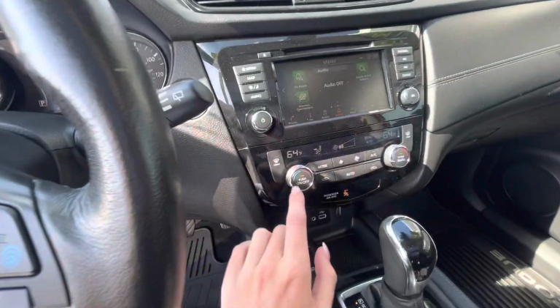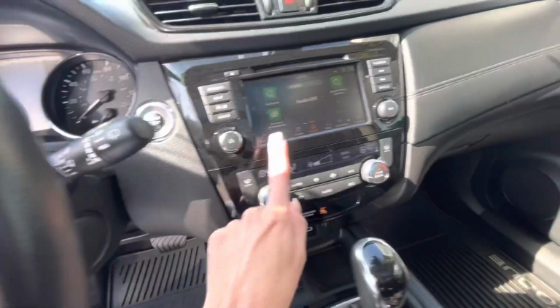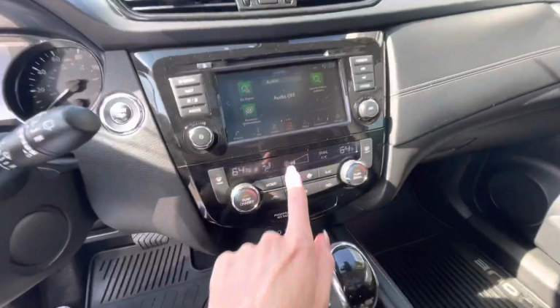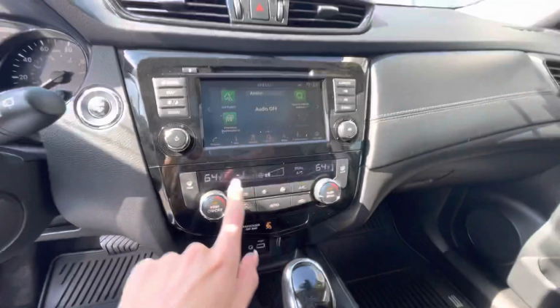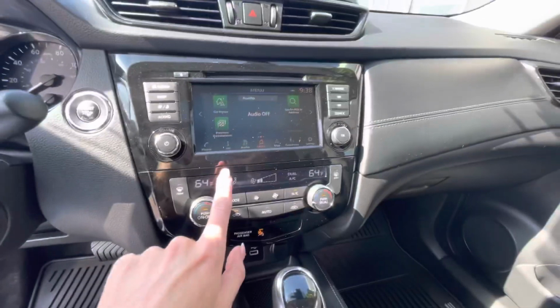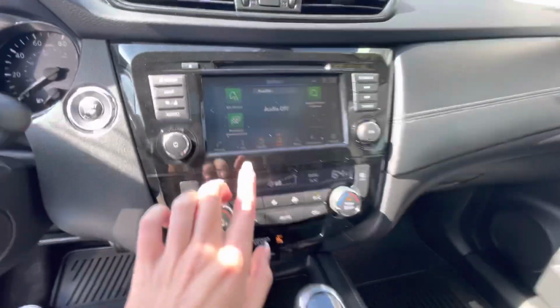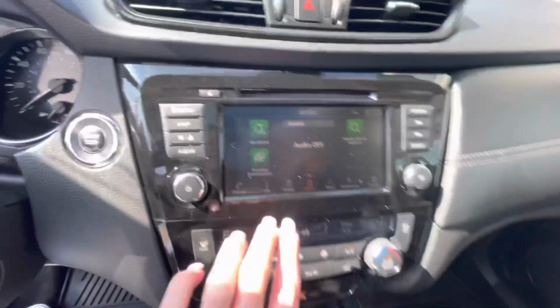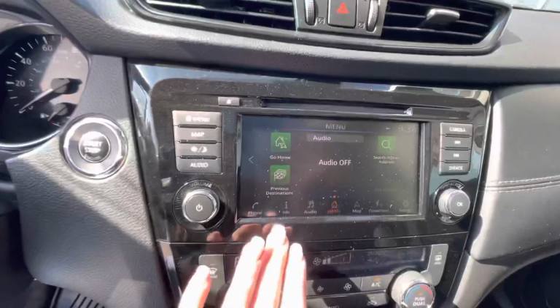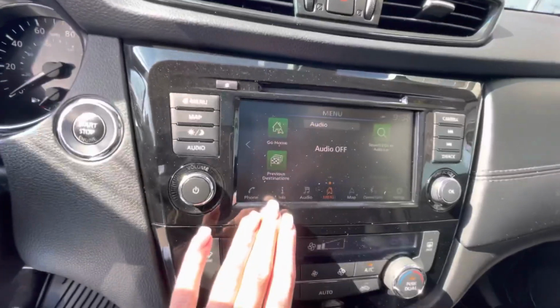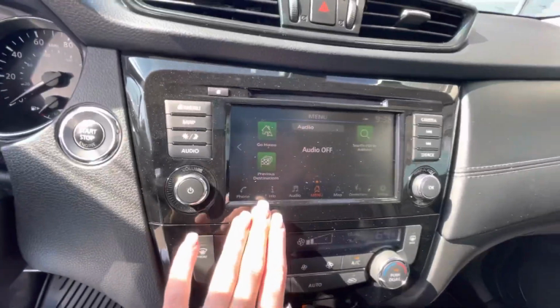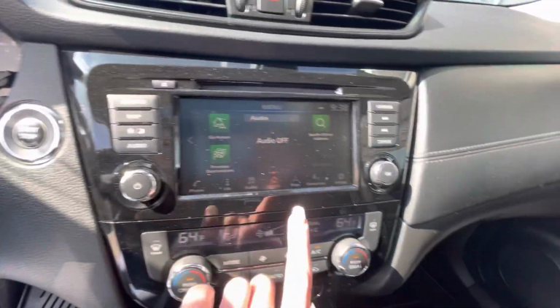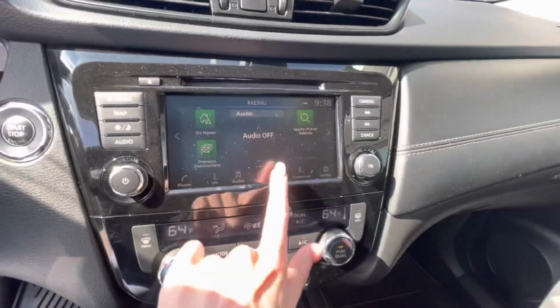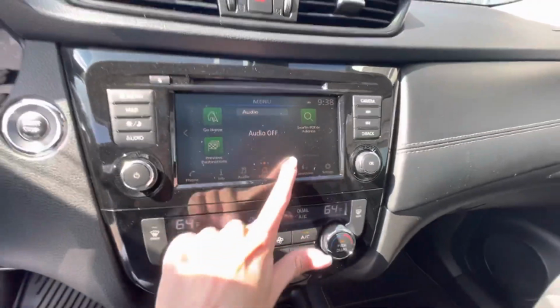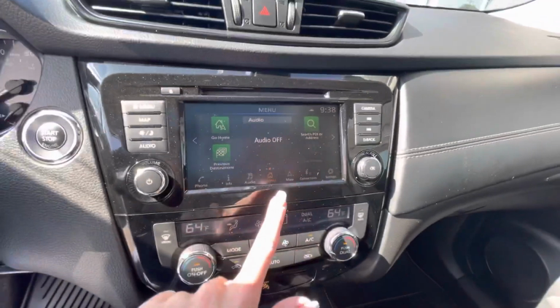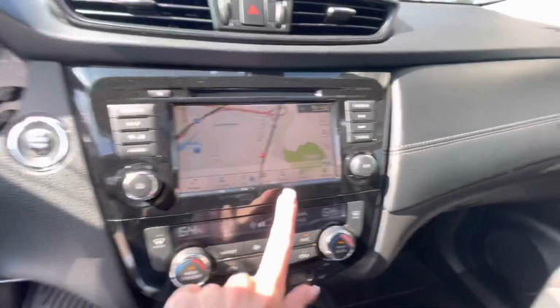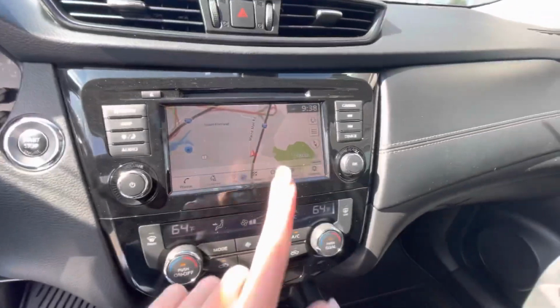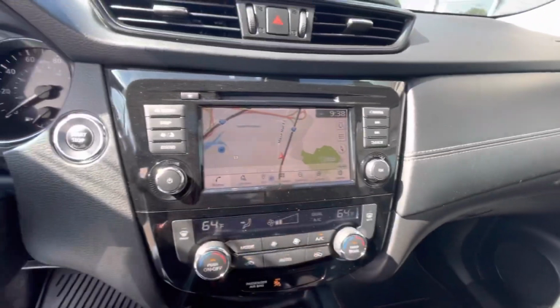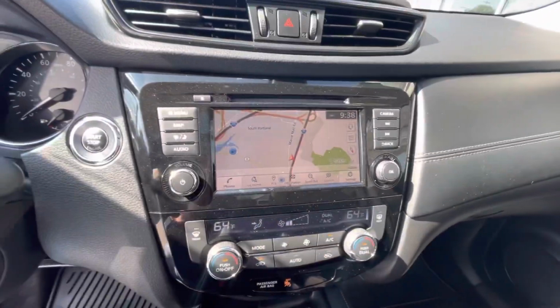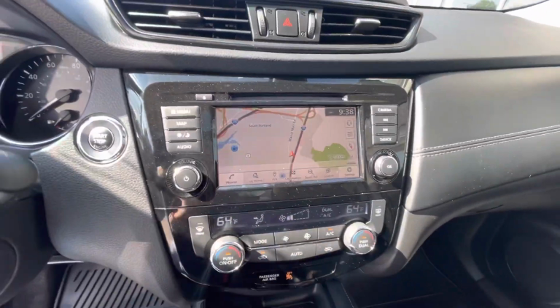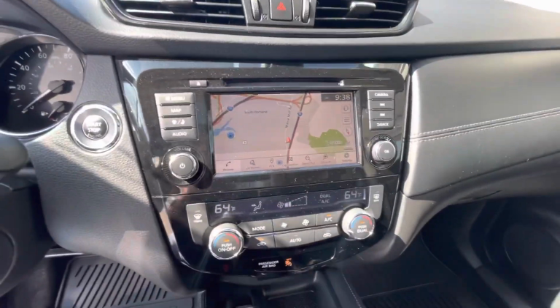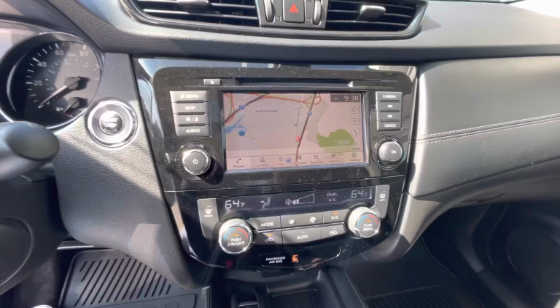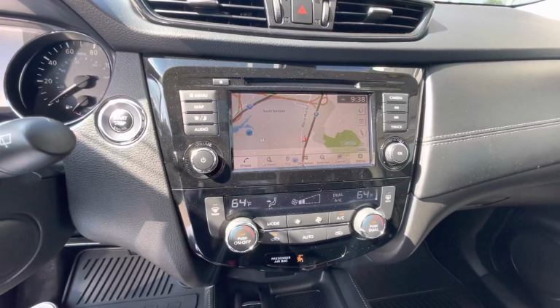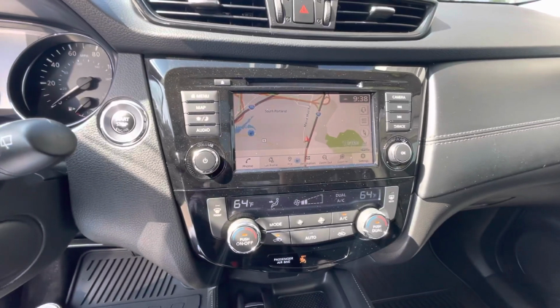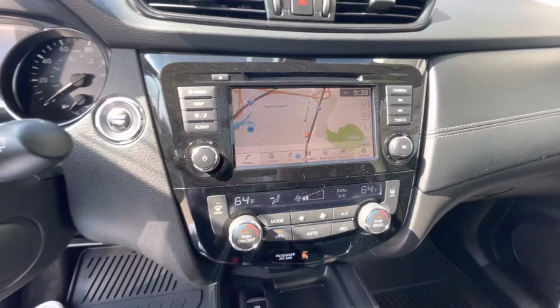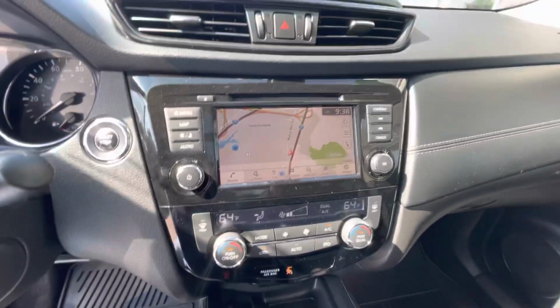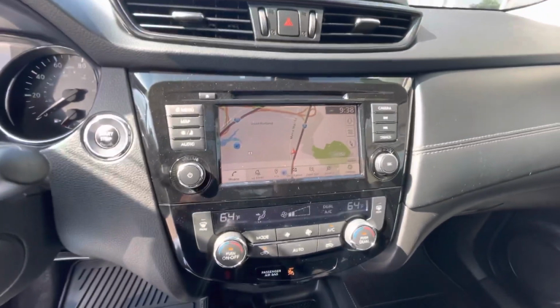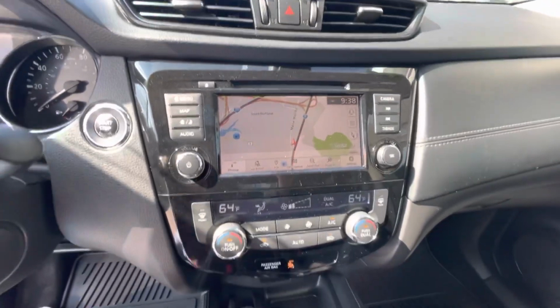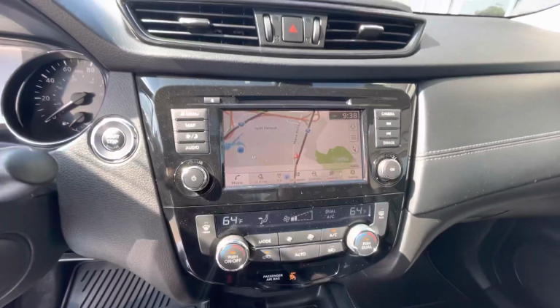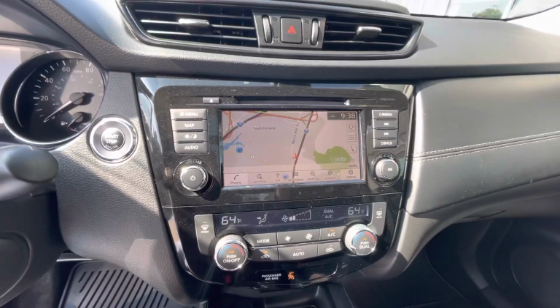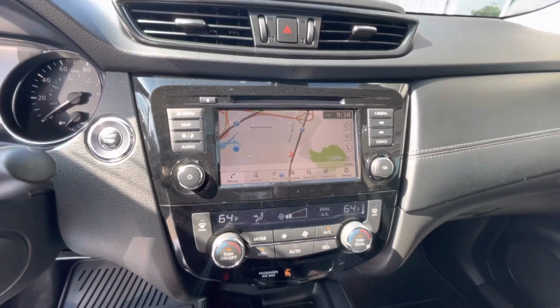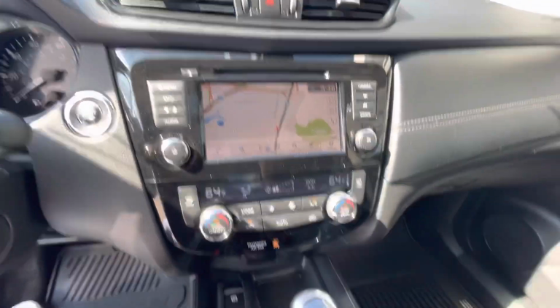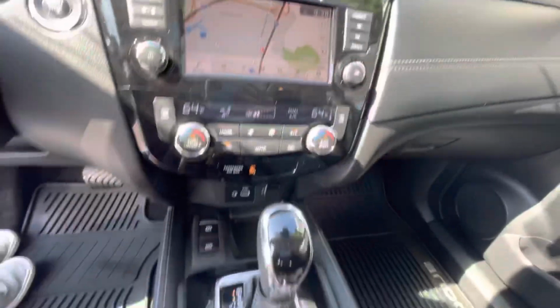There's a full touchscreen radio system with onboard navigation. I also believe this model has onboard Apple CarPlay, which is super amazing as well.